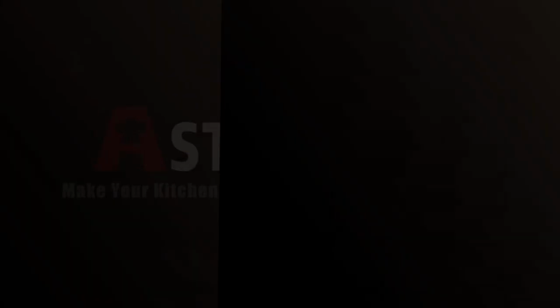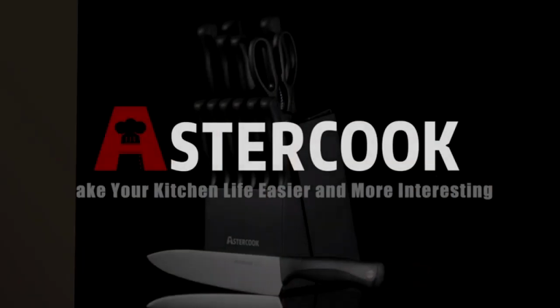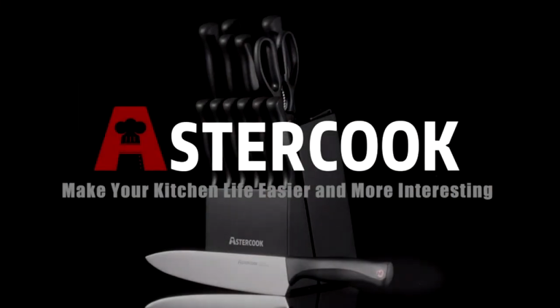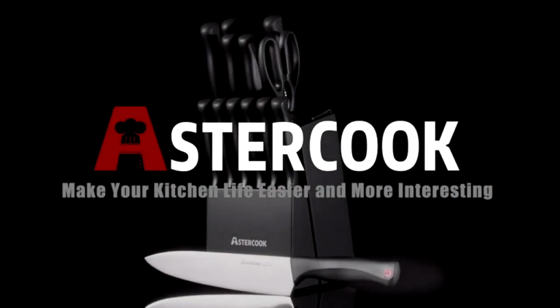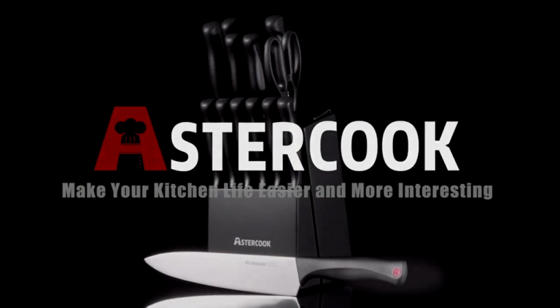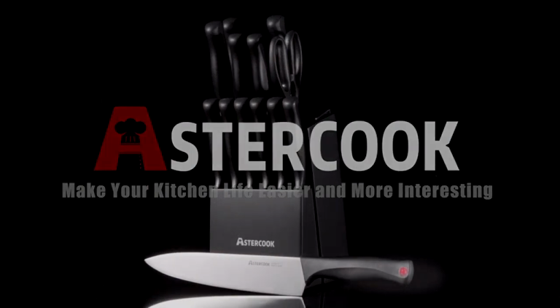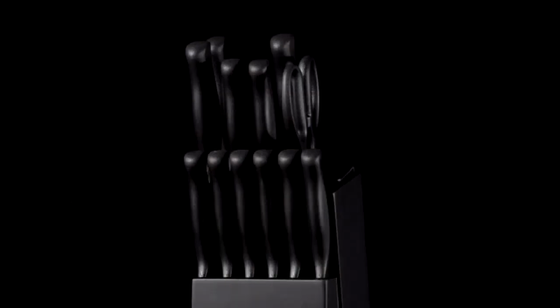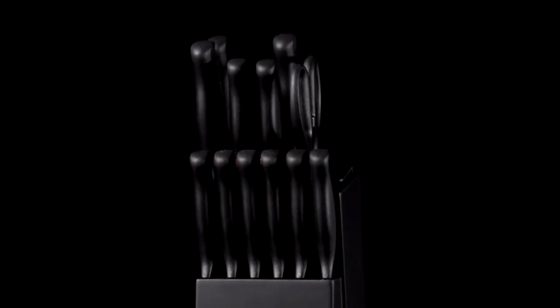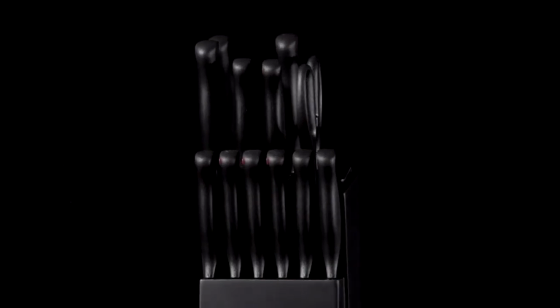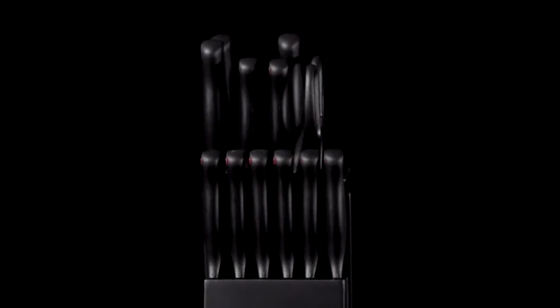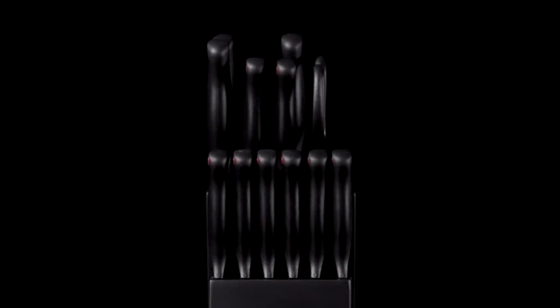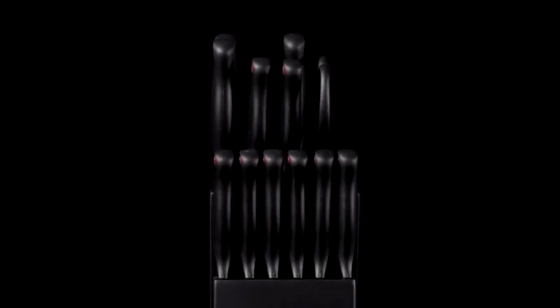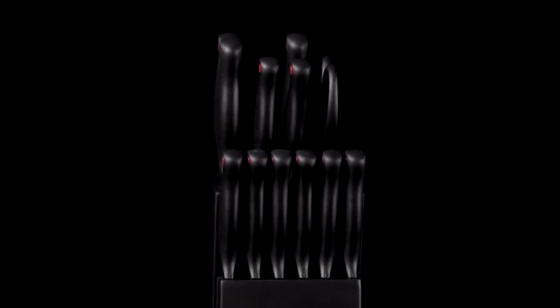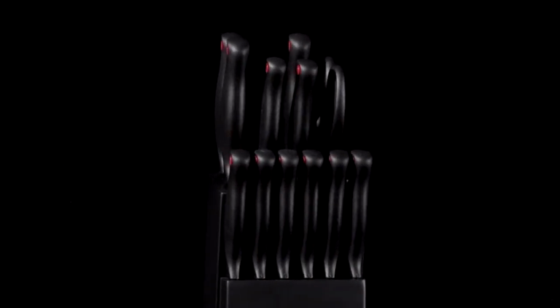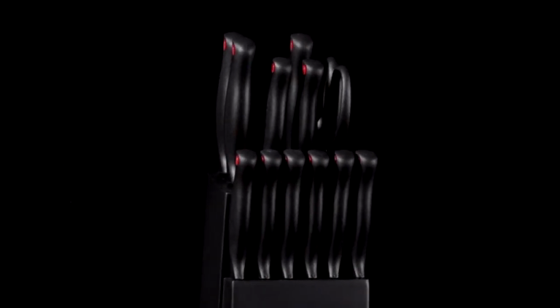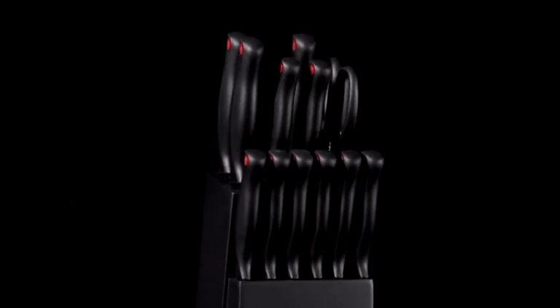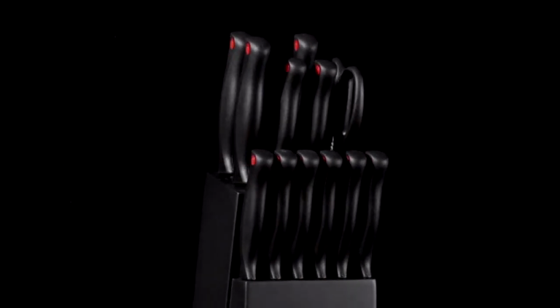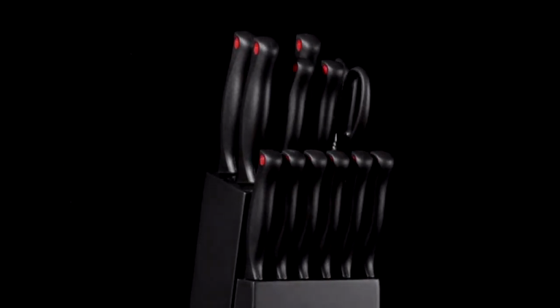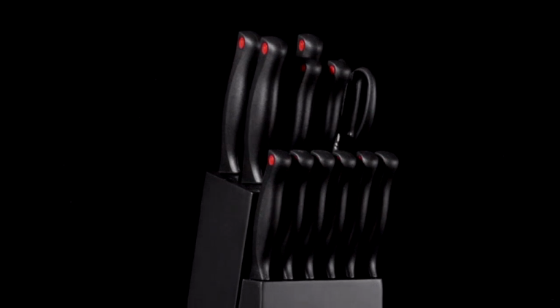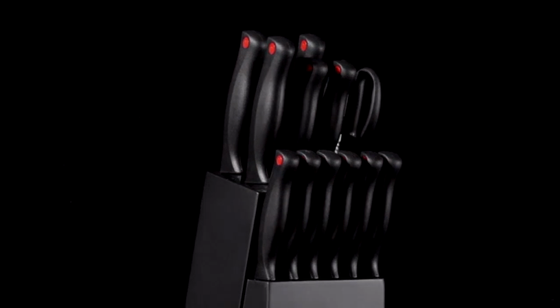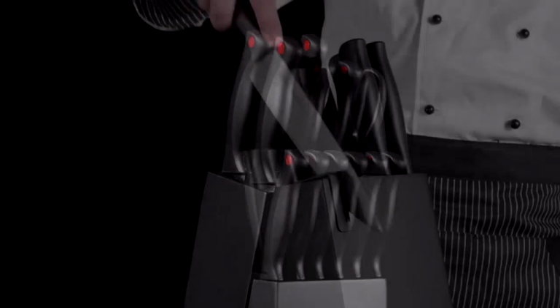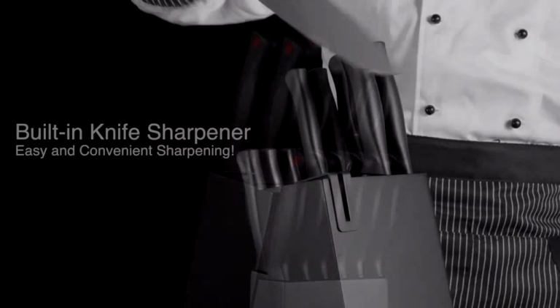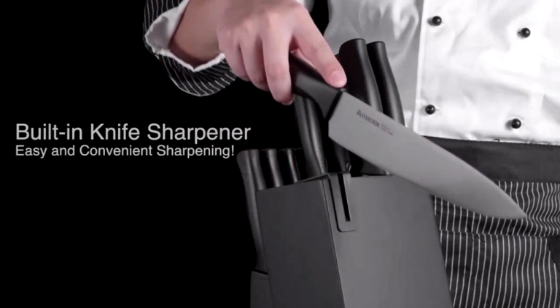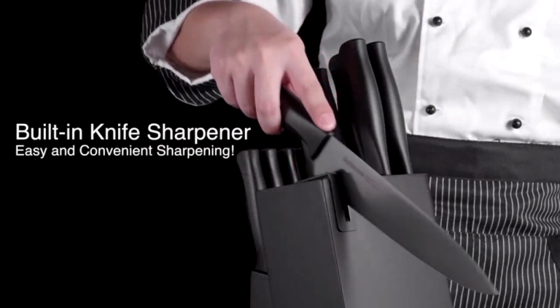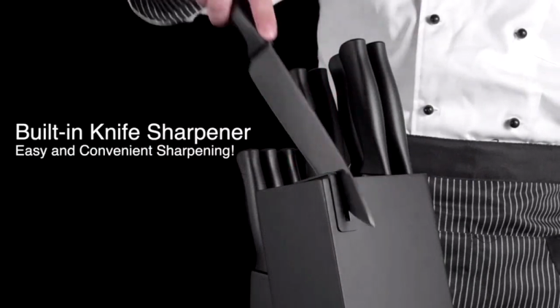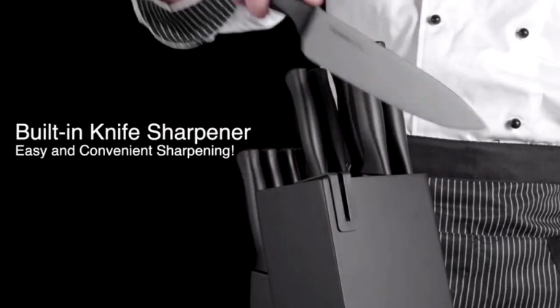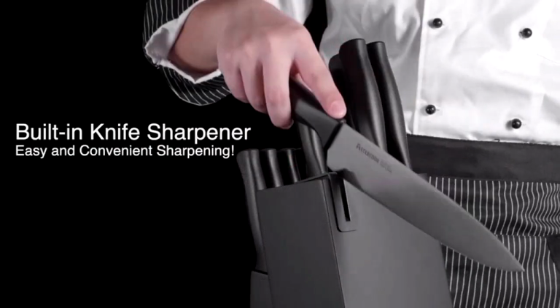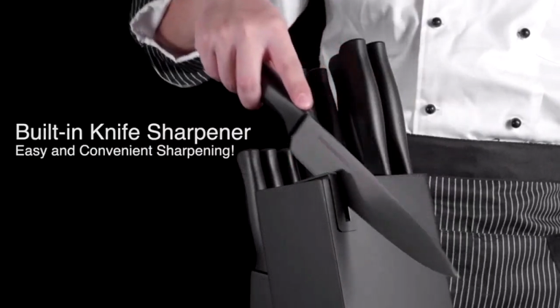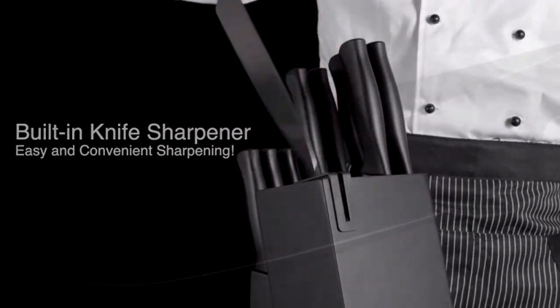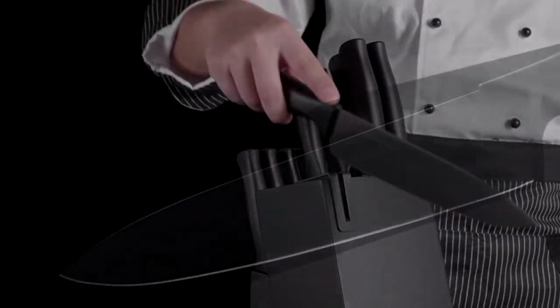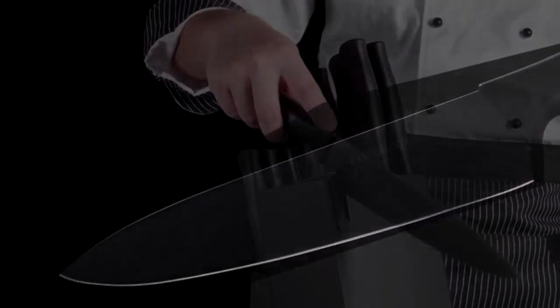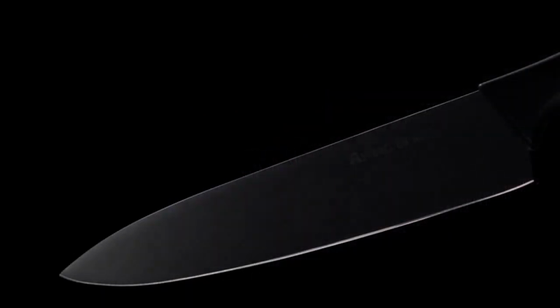This 14-piece set includes all of the knives I need for a variety of tasks in the kitchen, and the self-sharpening feature ensures that they always stay sharp. The built-in sharpener block is a game-changer.